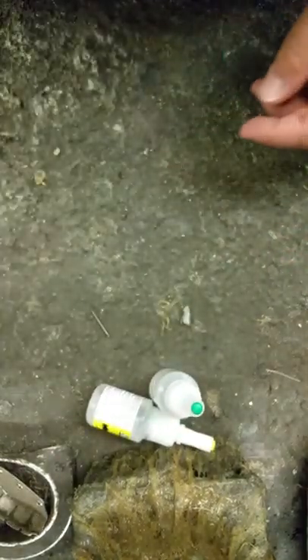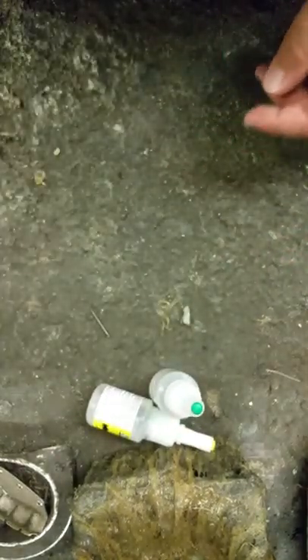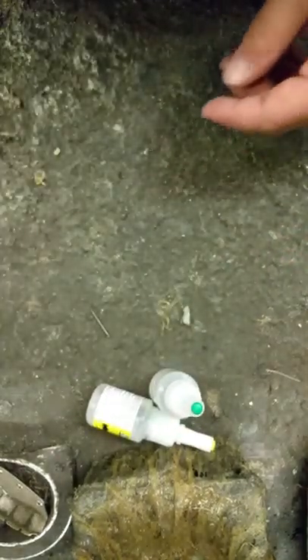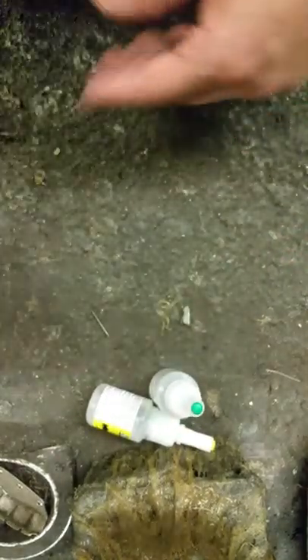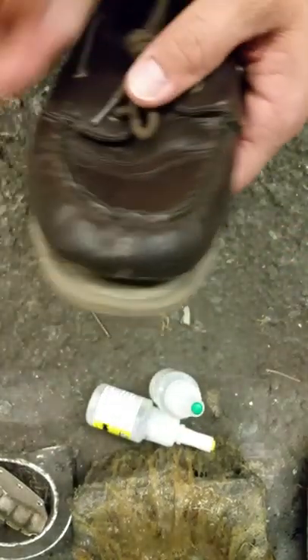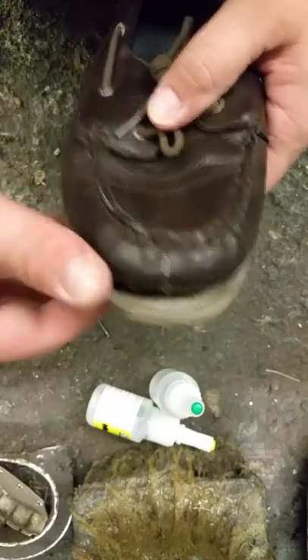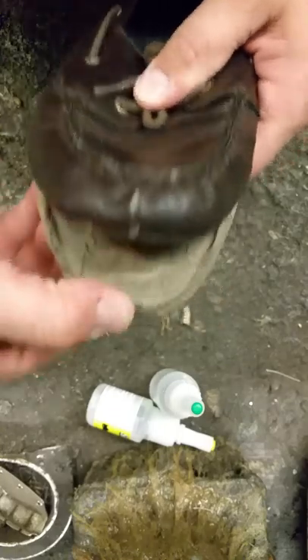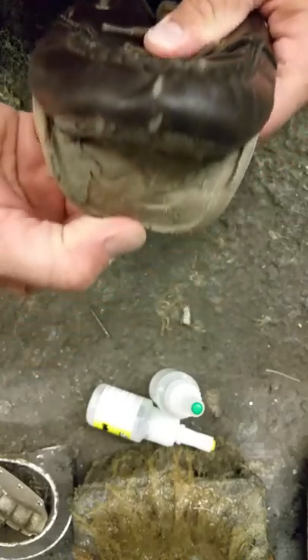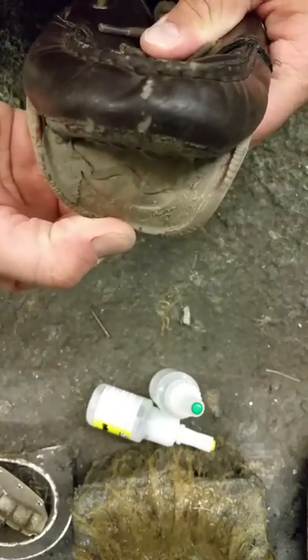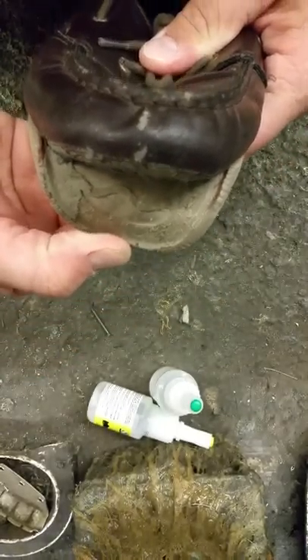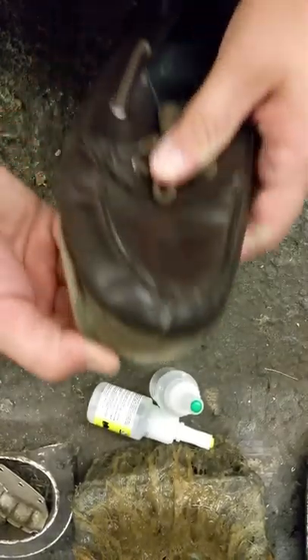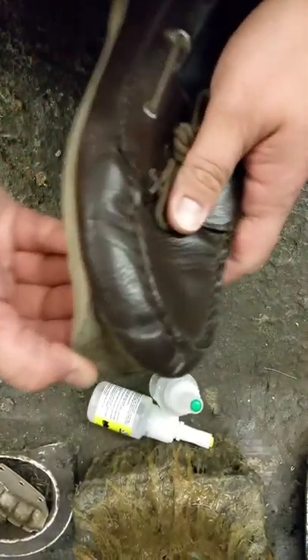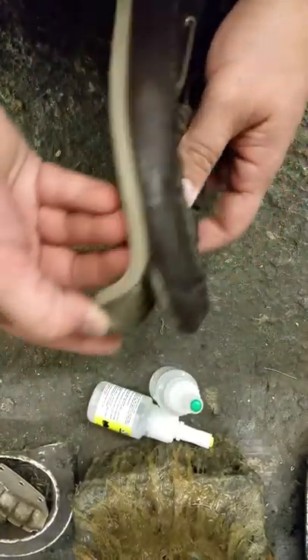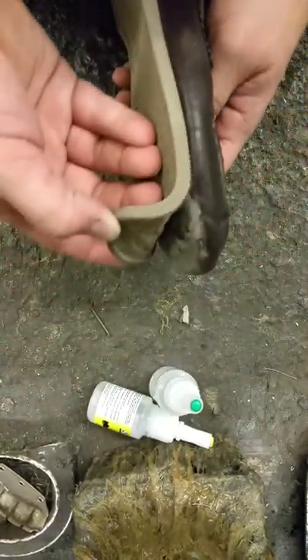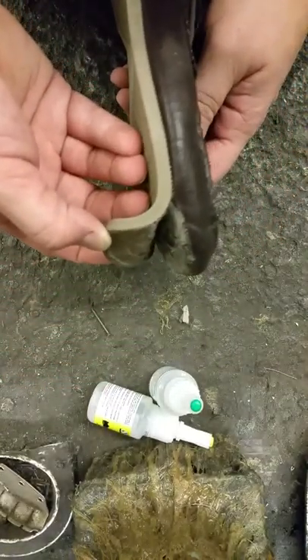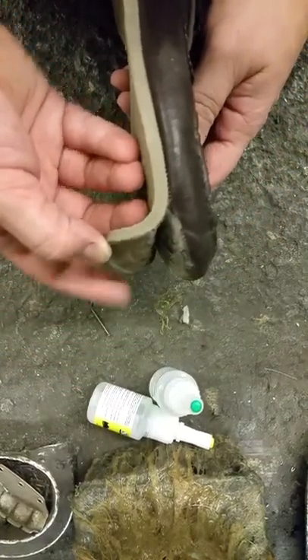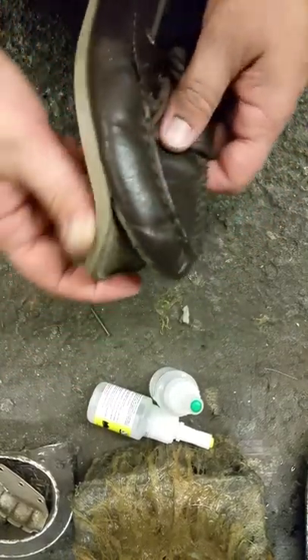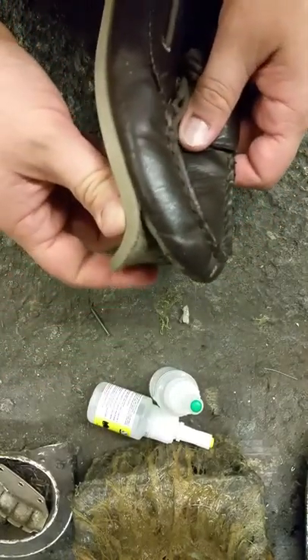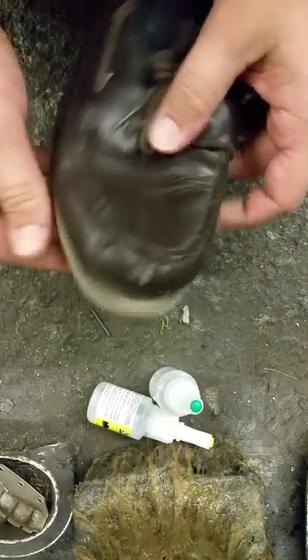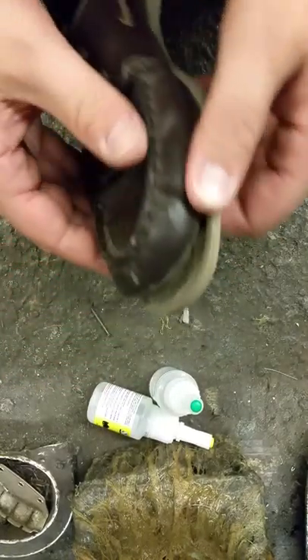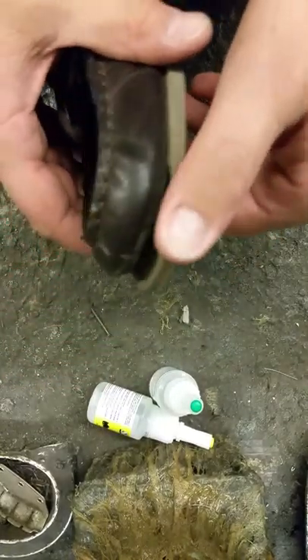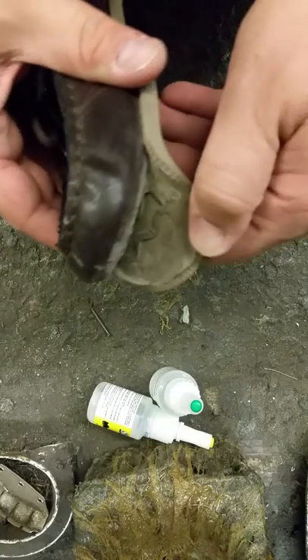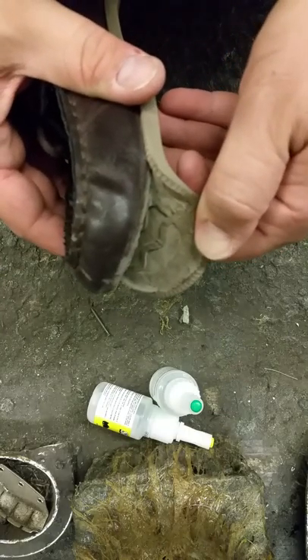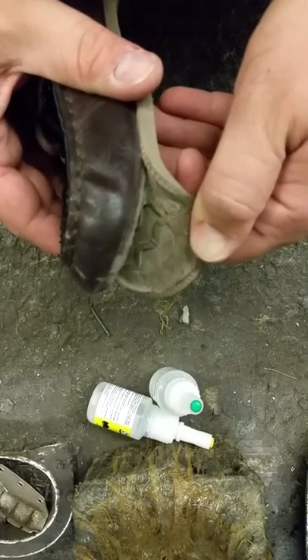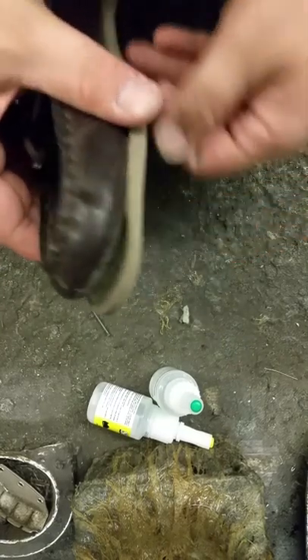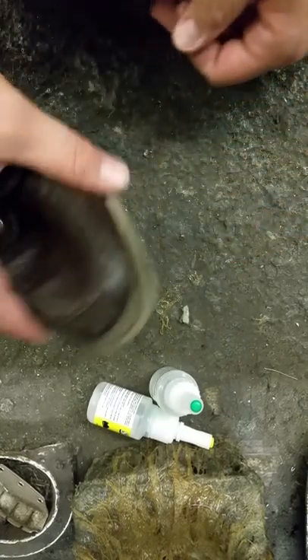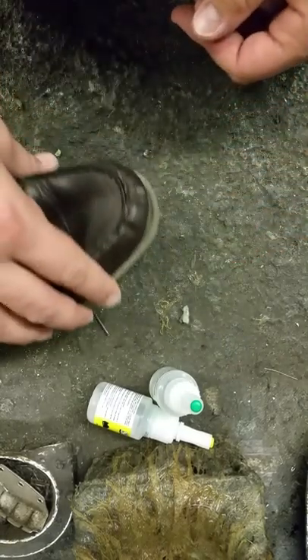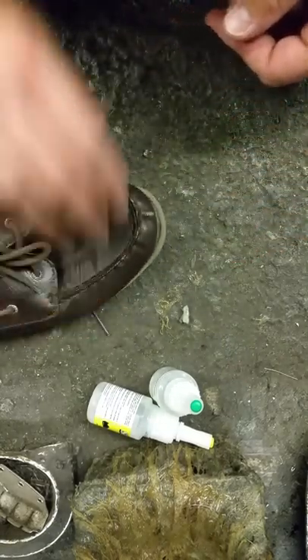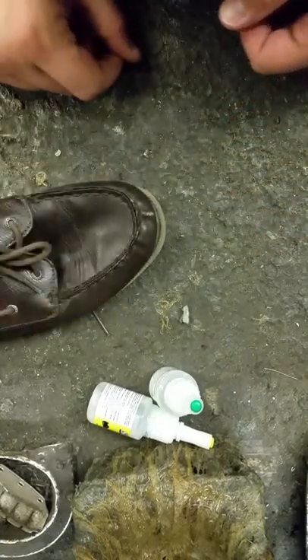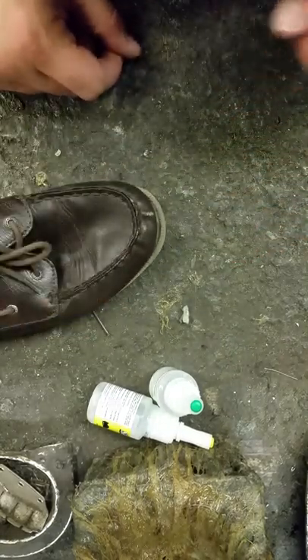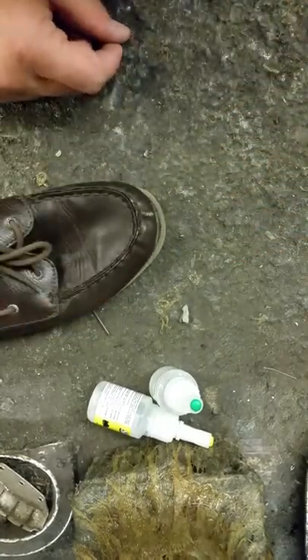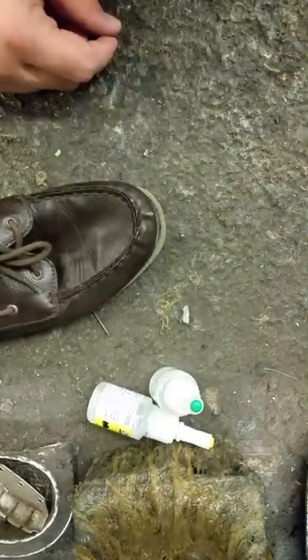So what is going on with these today is the toe is coming loose. This is a very, very common repair — one that we do all the time — and we're just going to do it real quick with Boot Fix.